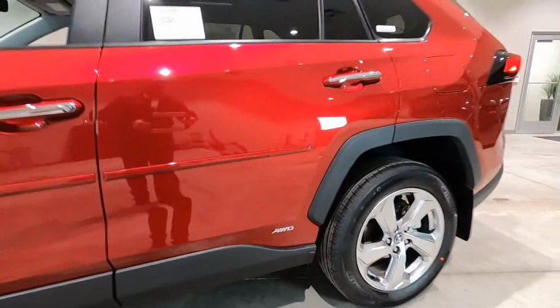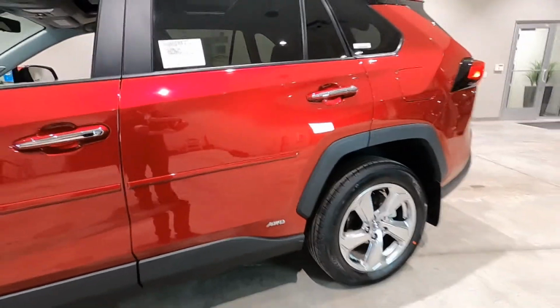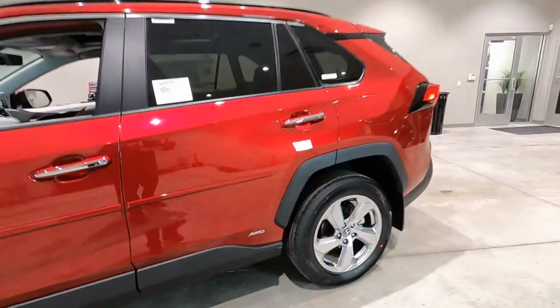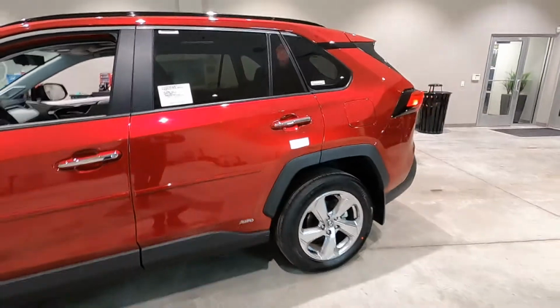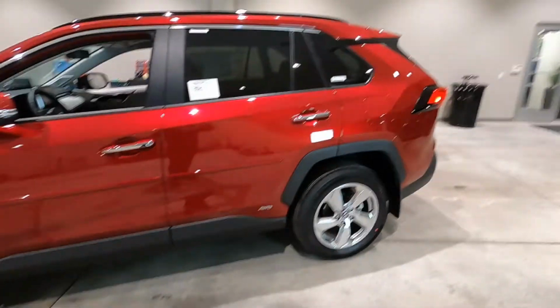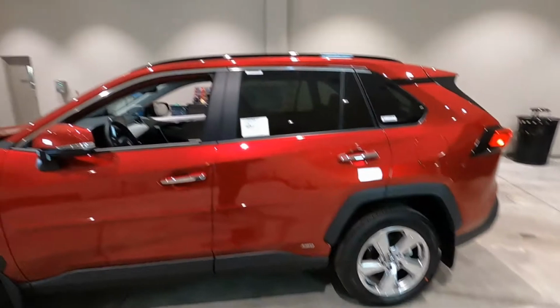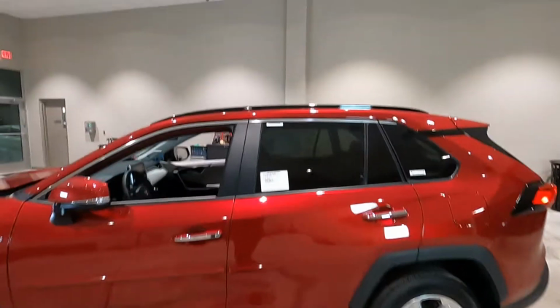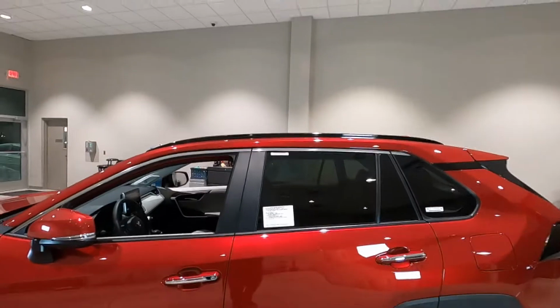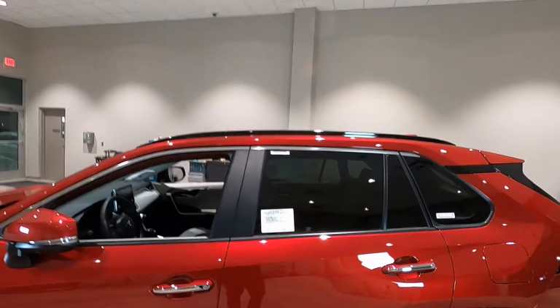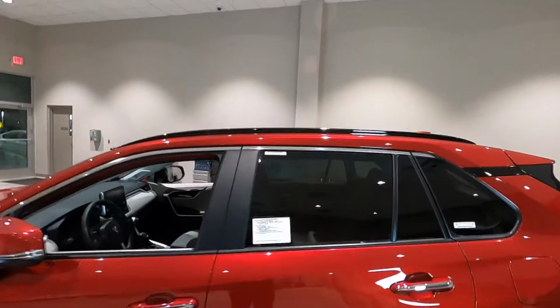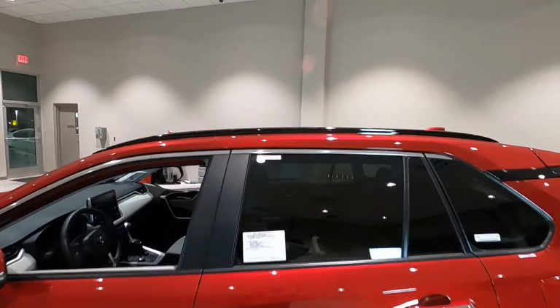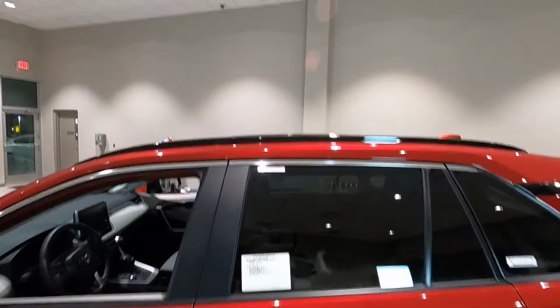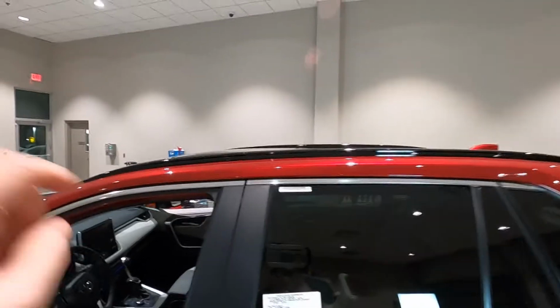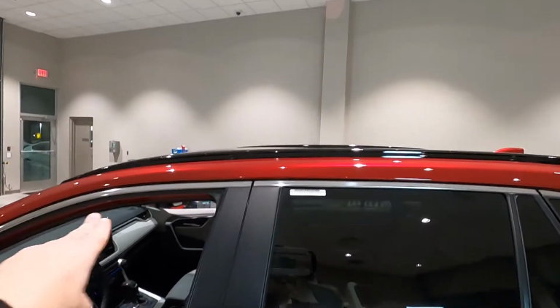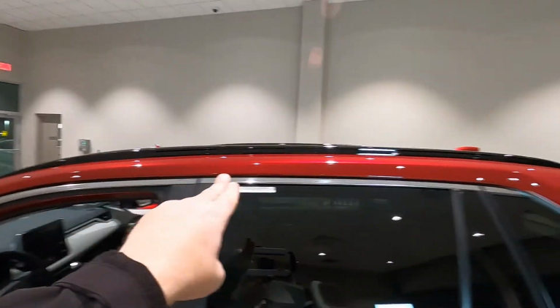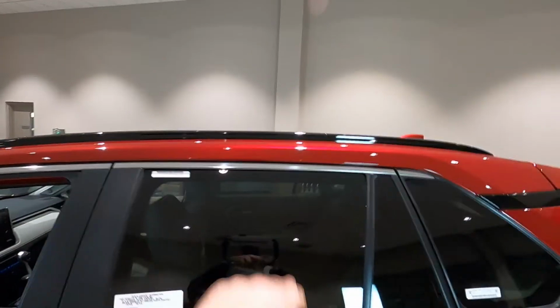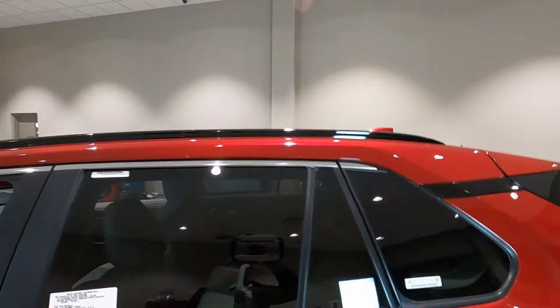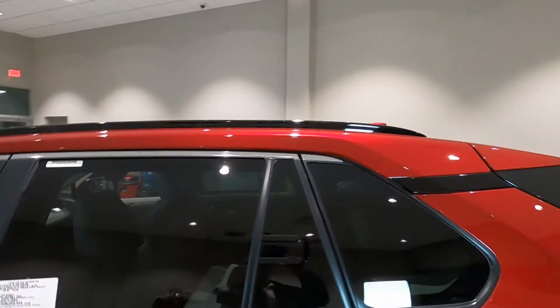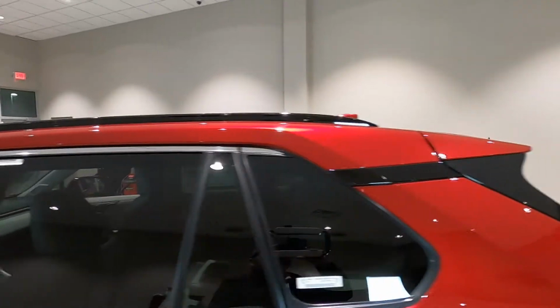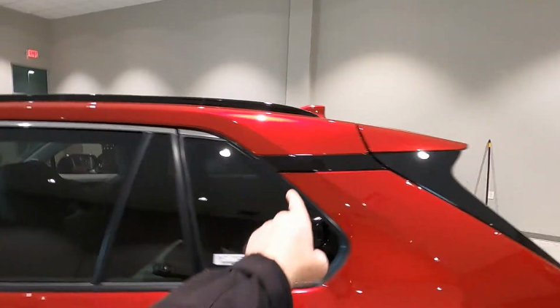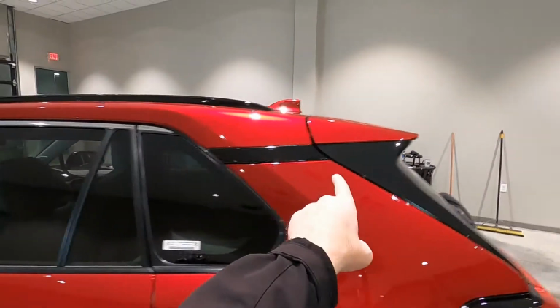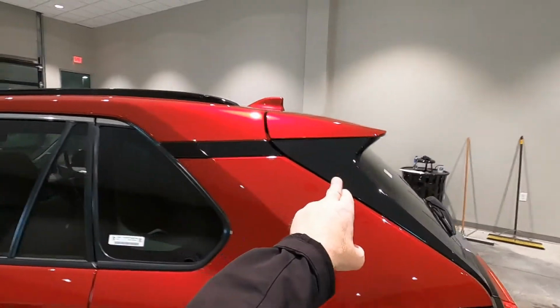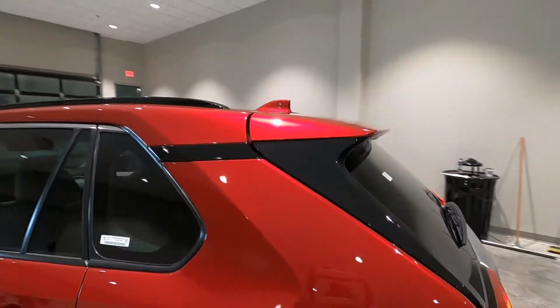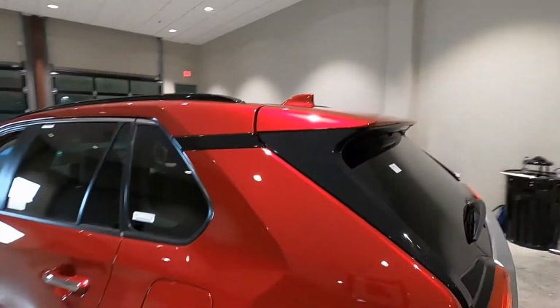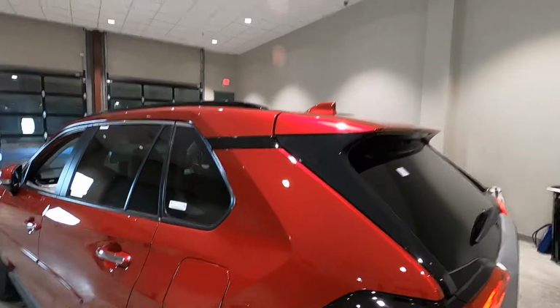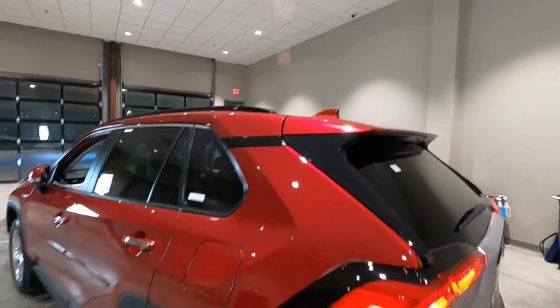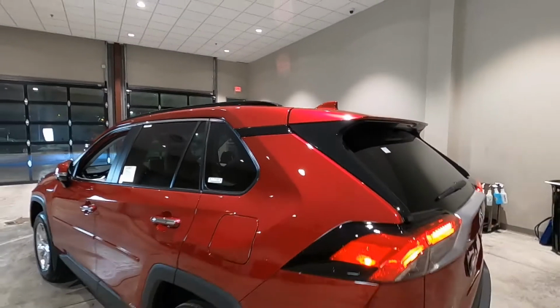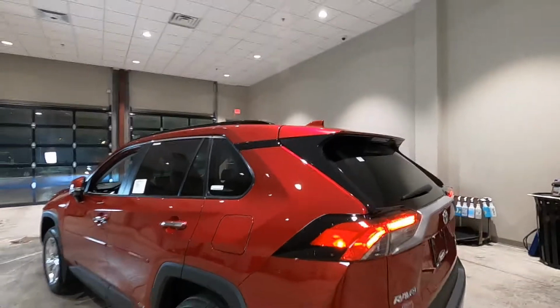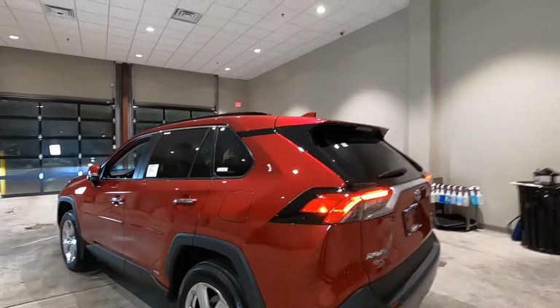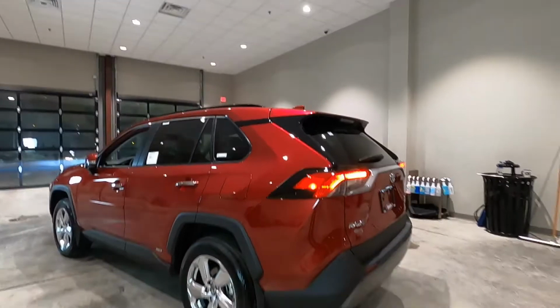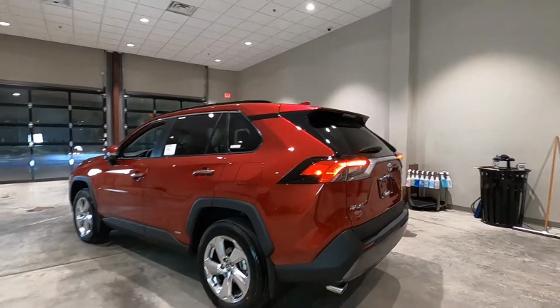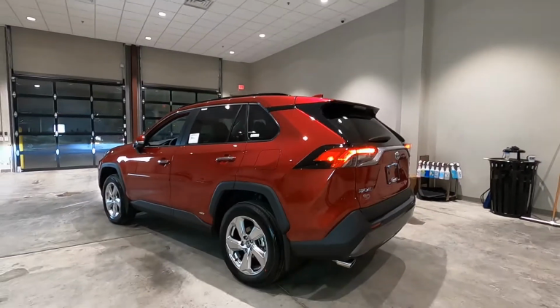Notice we do have piano black roof rails — flush mounted roof rails — with piano black trim coming all the way around back, wrapping into that beautiful rear spoiler.